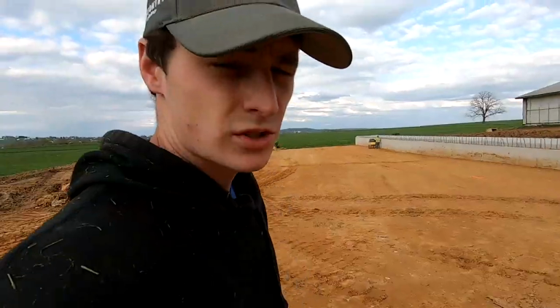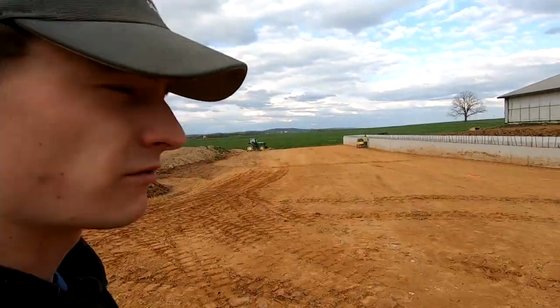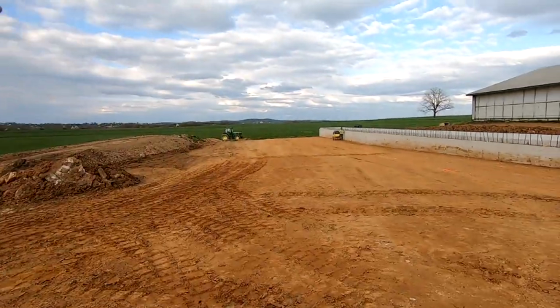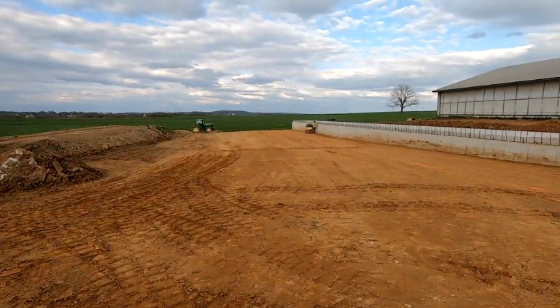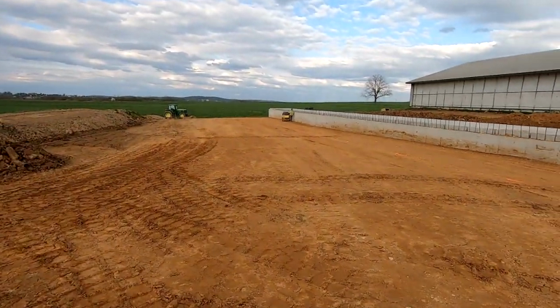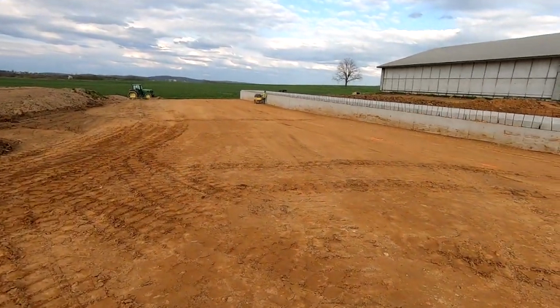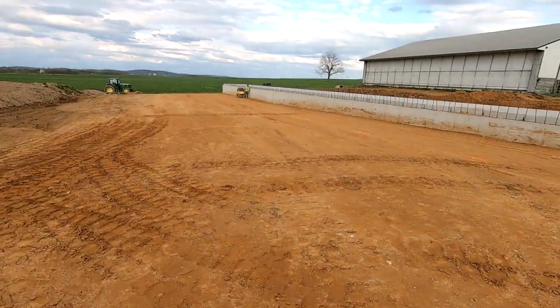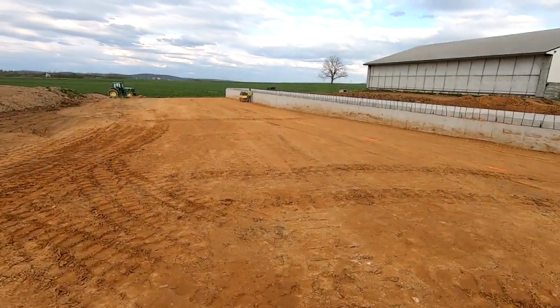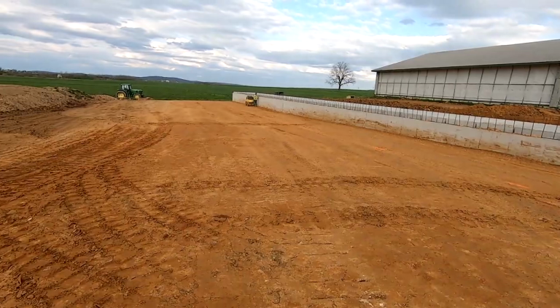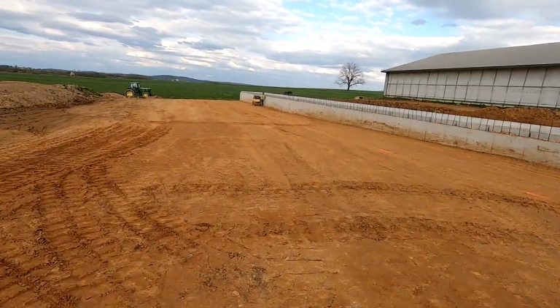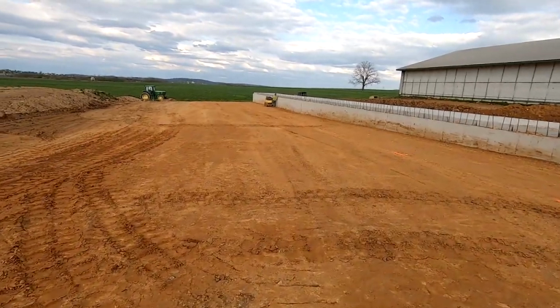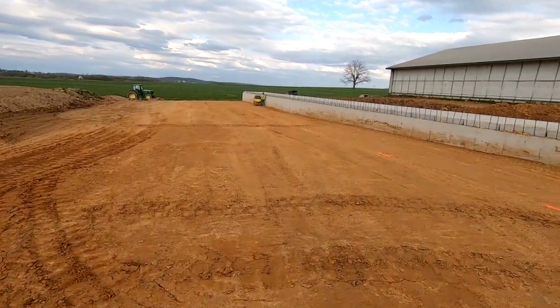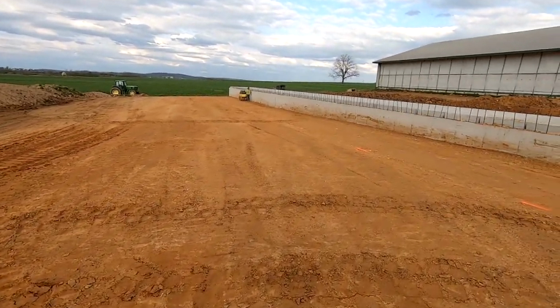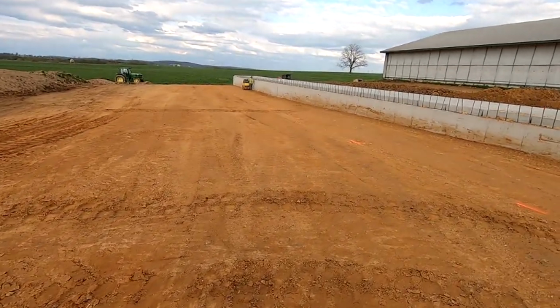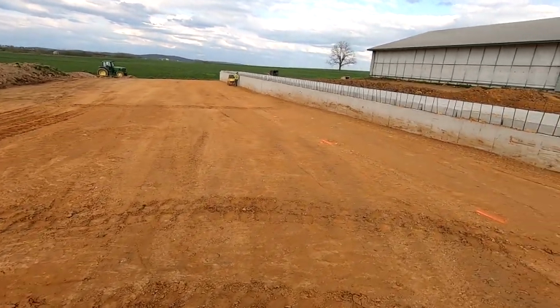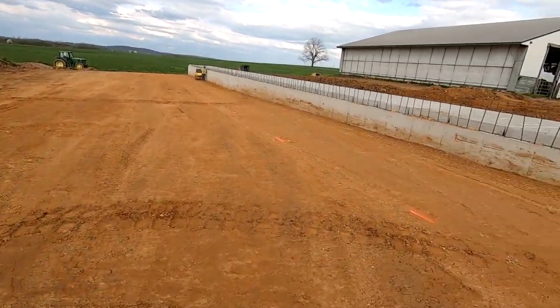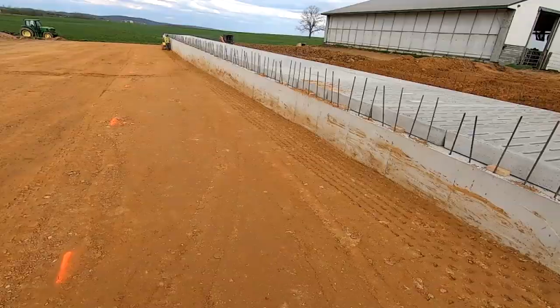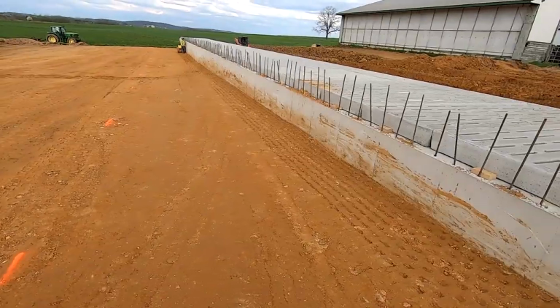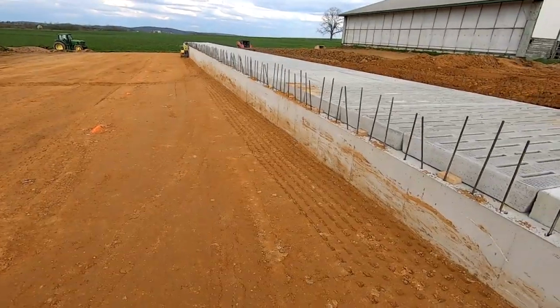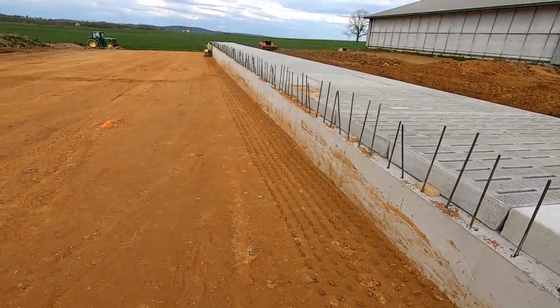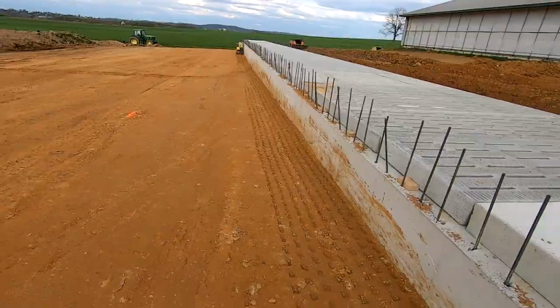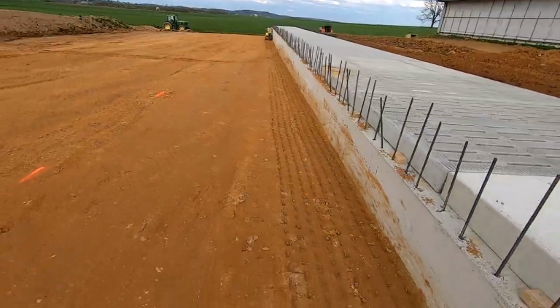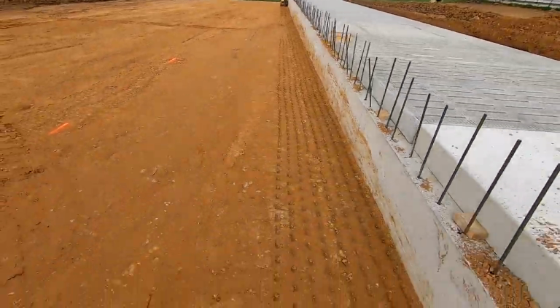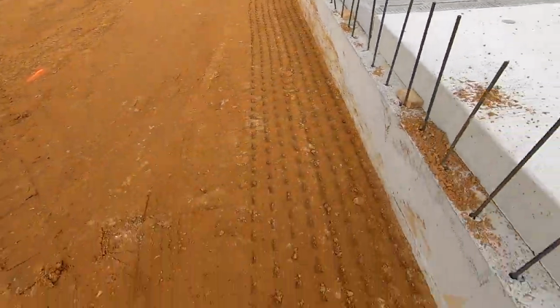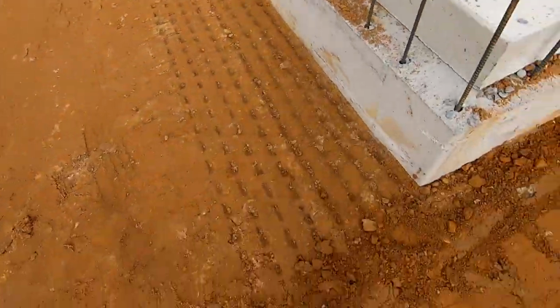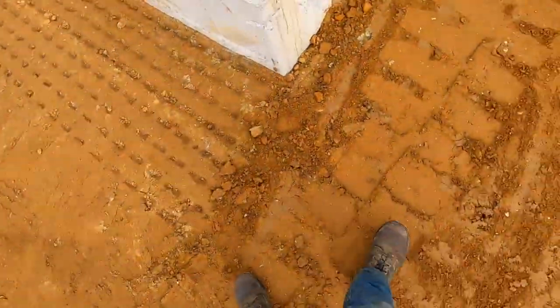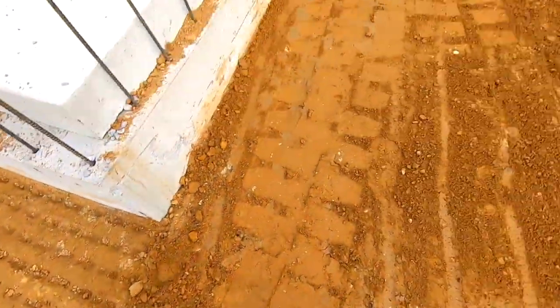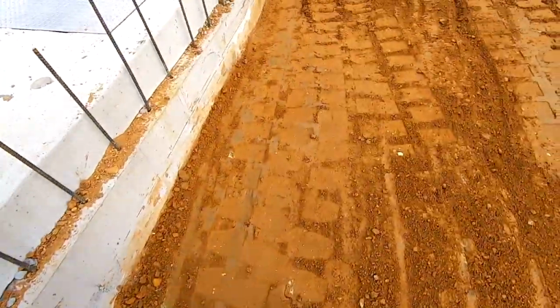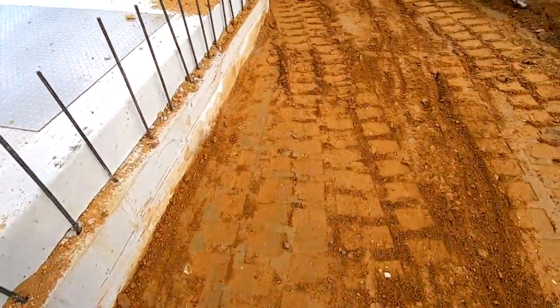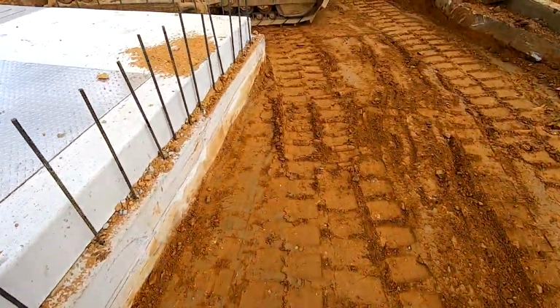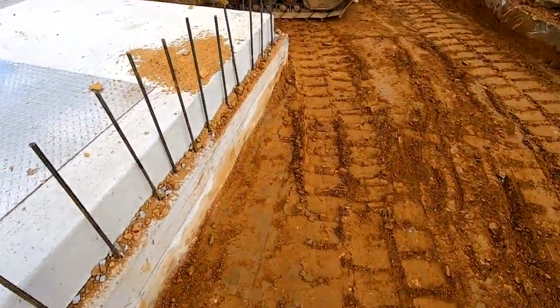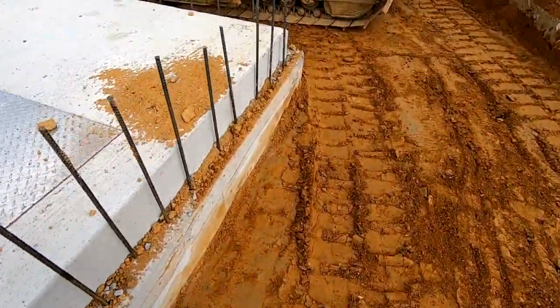Just wanted to finish this video off with a little update of the building site. They're putting fill in all day today. The trench is filled up the whole way around the pit — you can walk right around the end now.